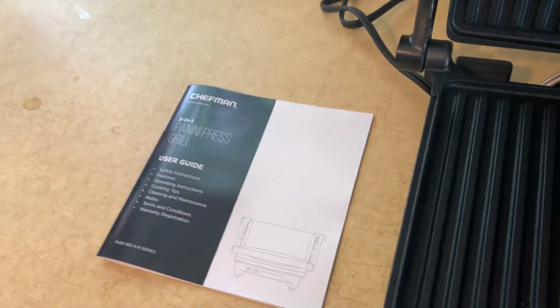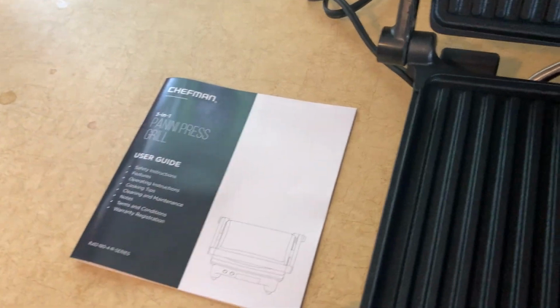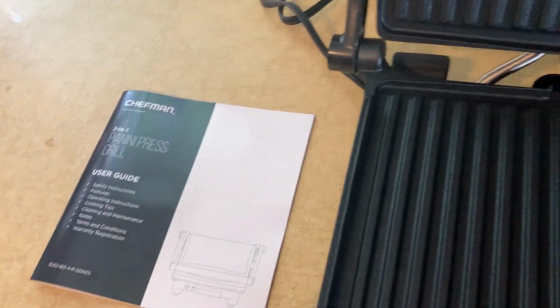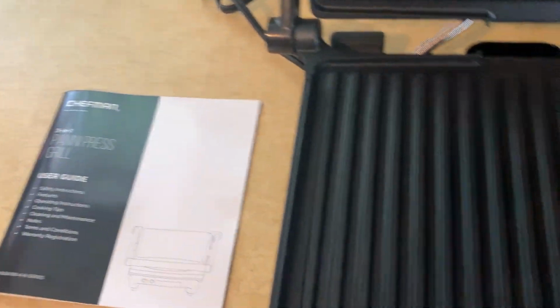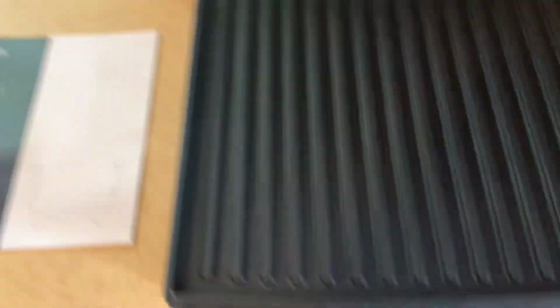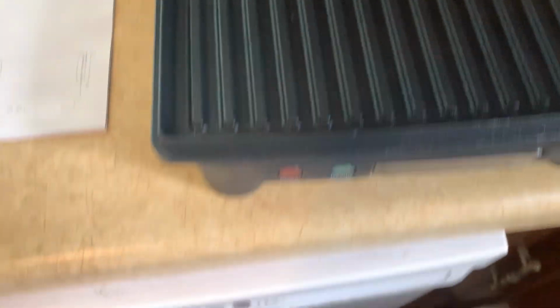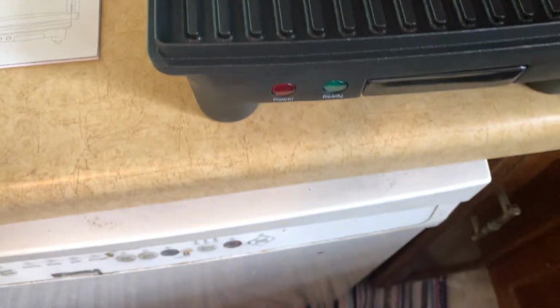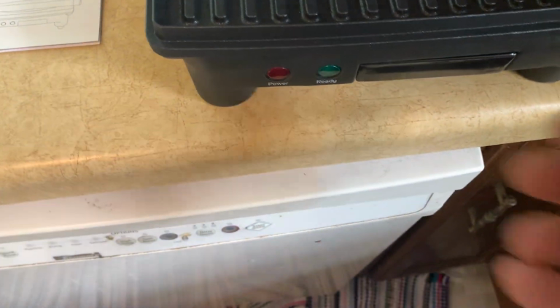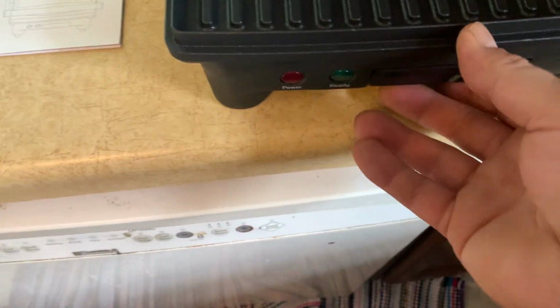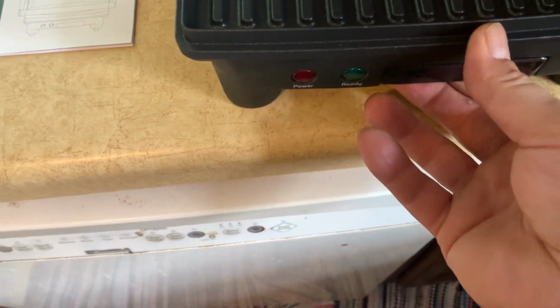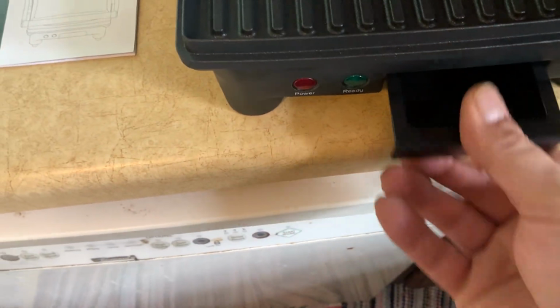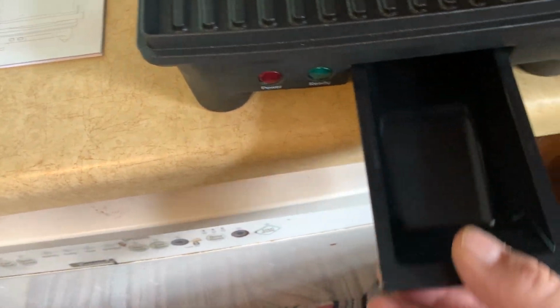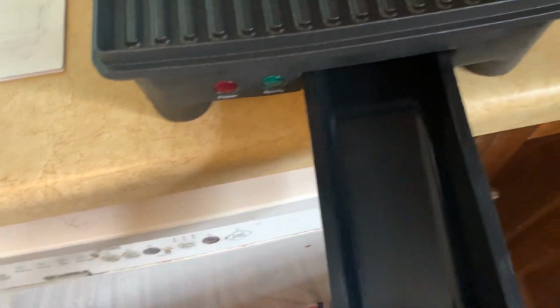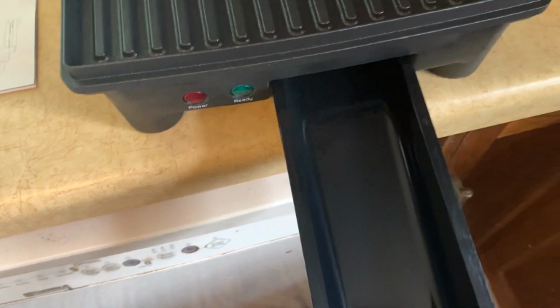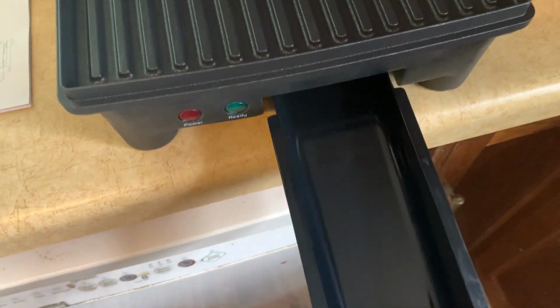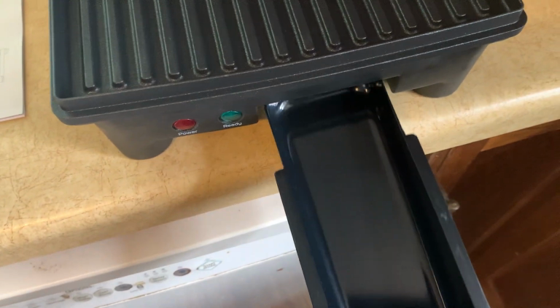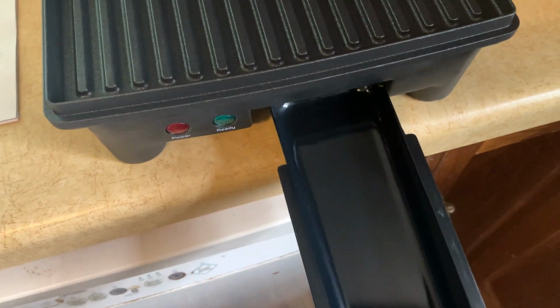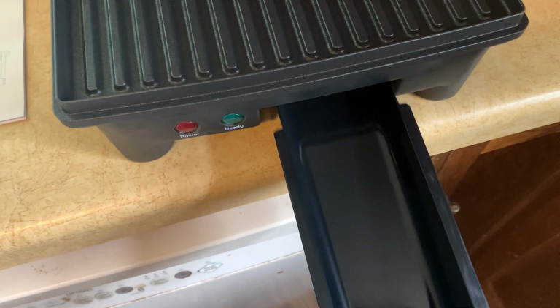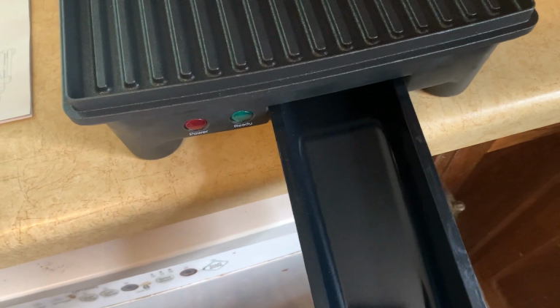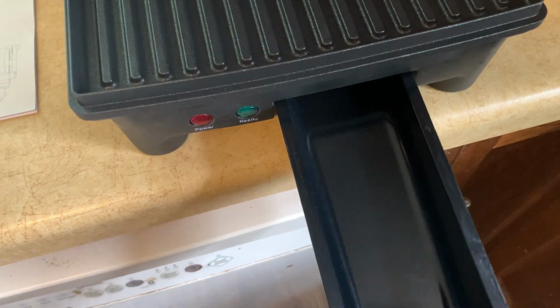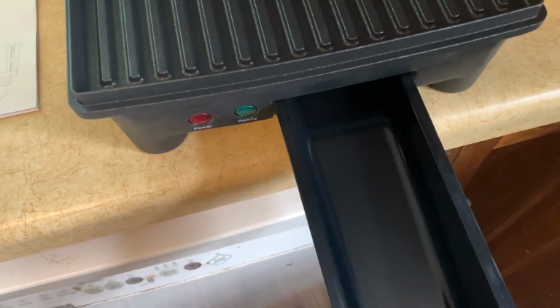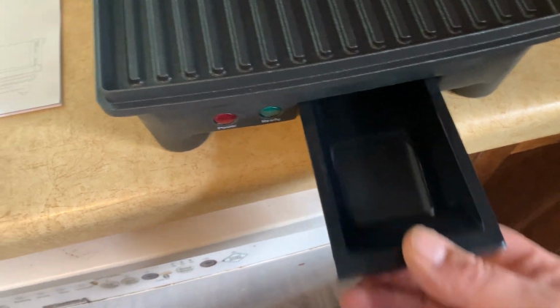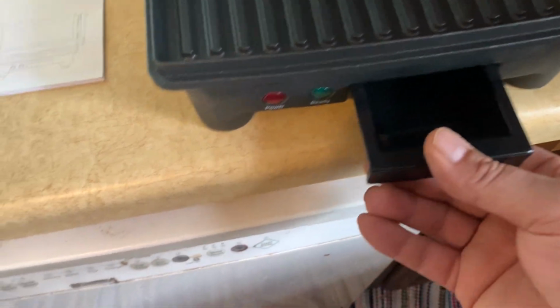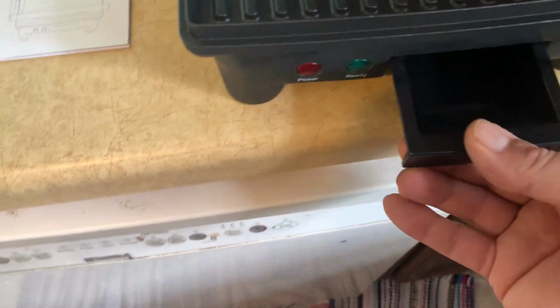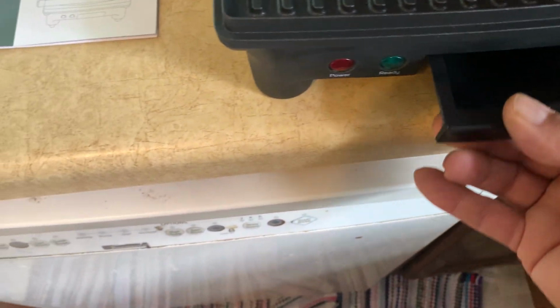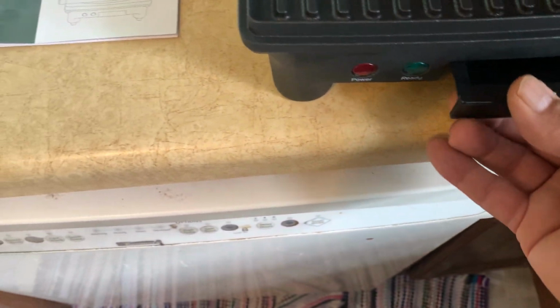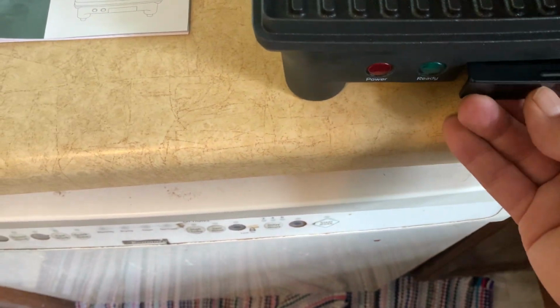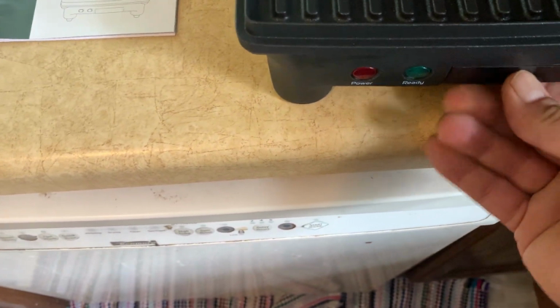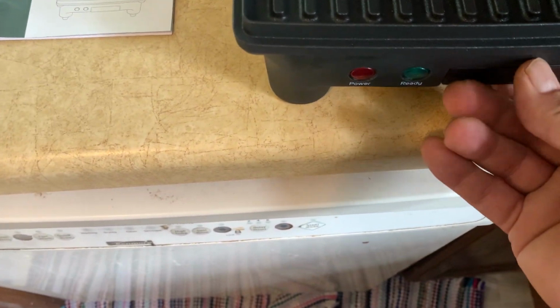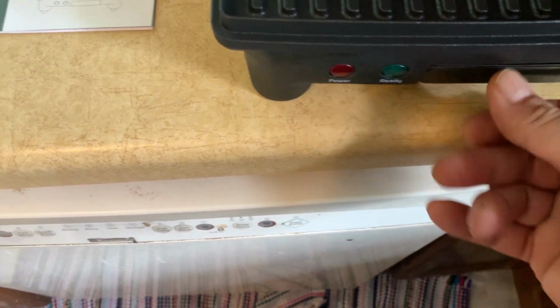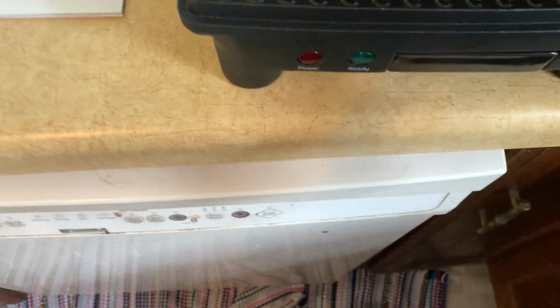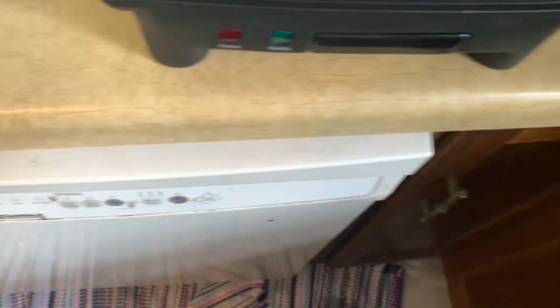It comes with a drip tray here. Pull that out — it's a nice big drip tray that keeps the grease off of your food.